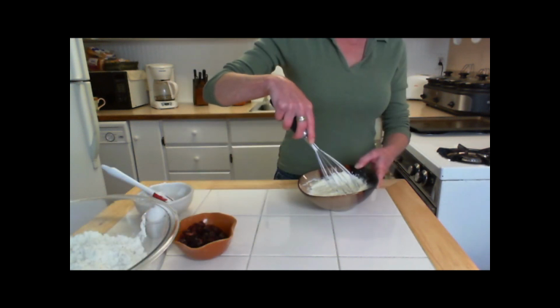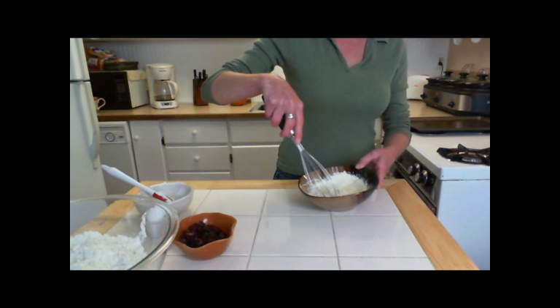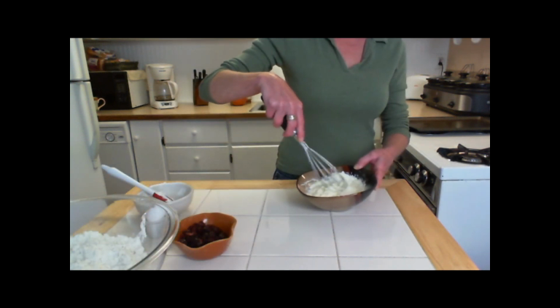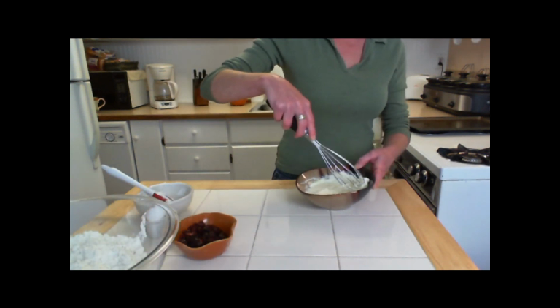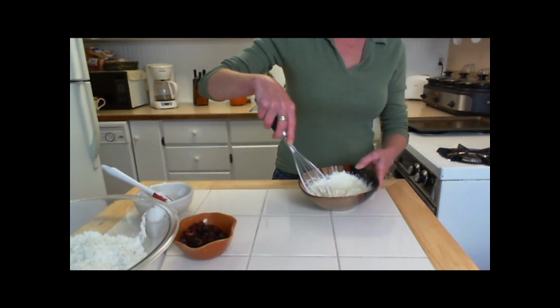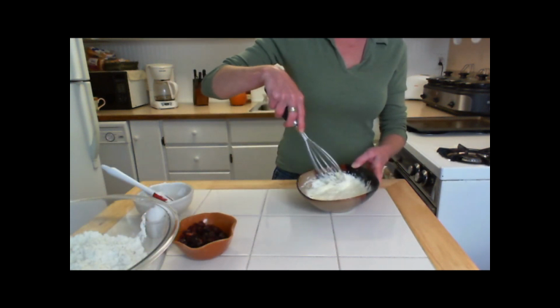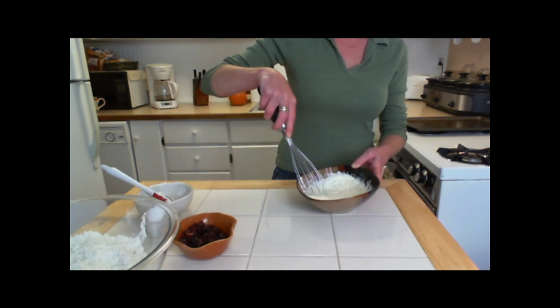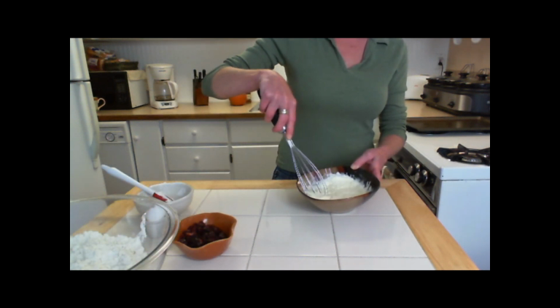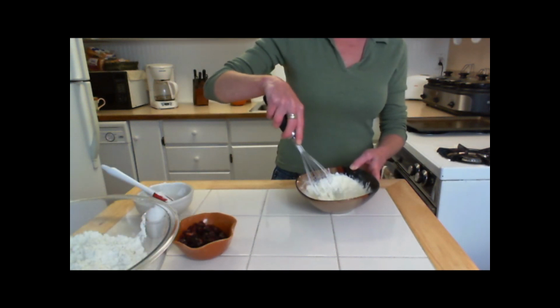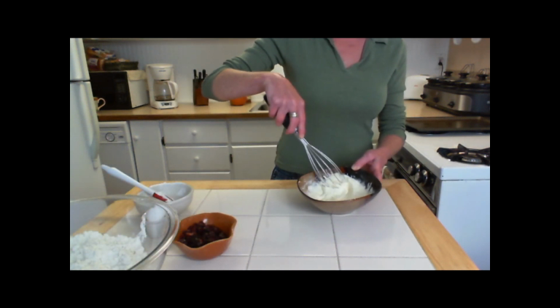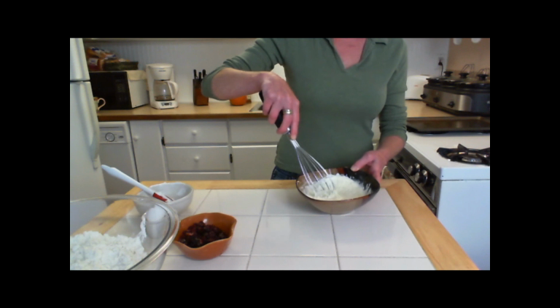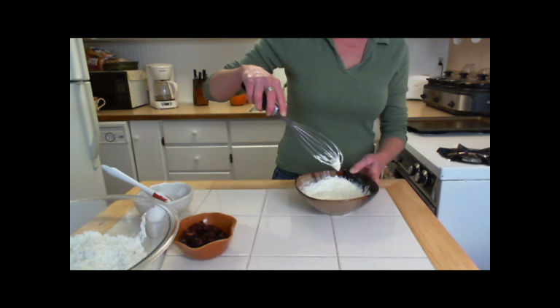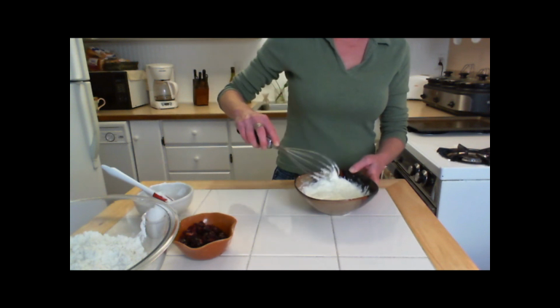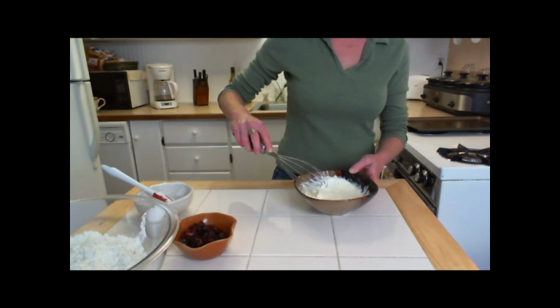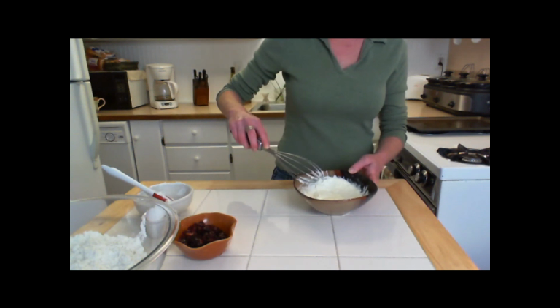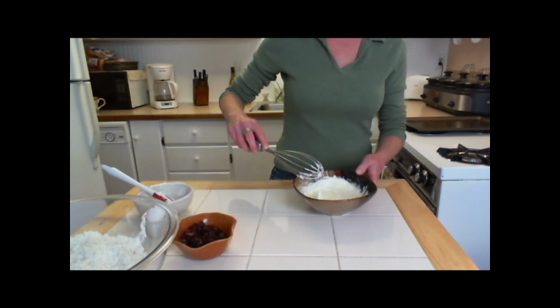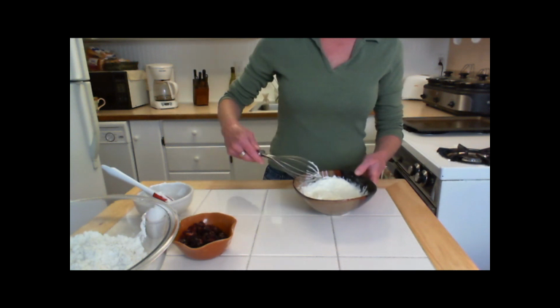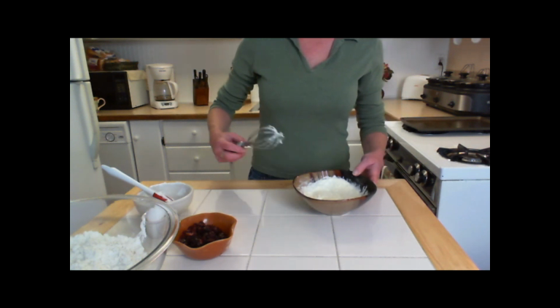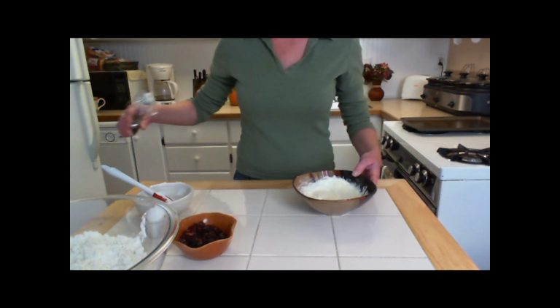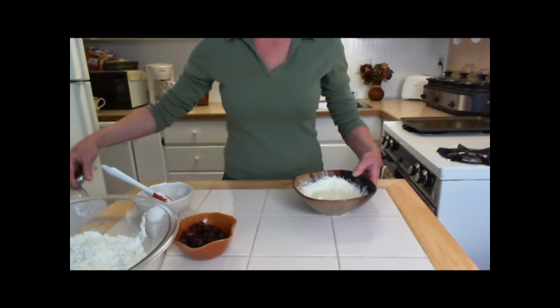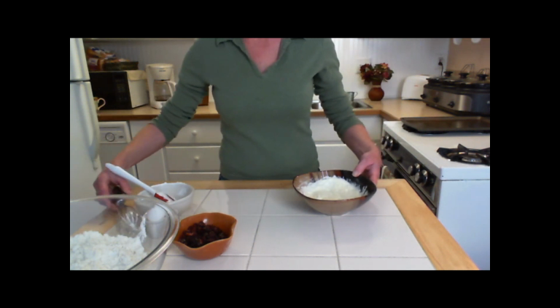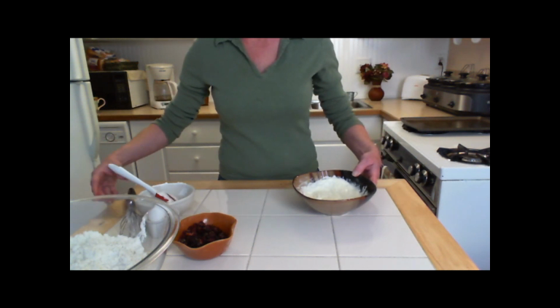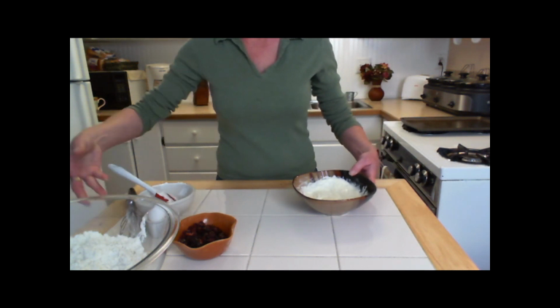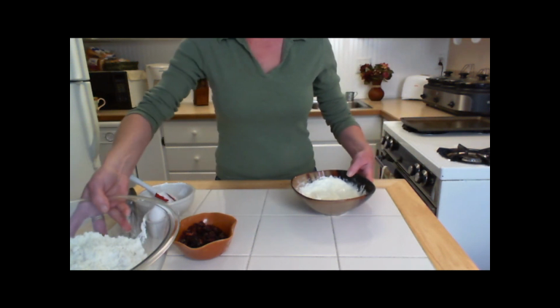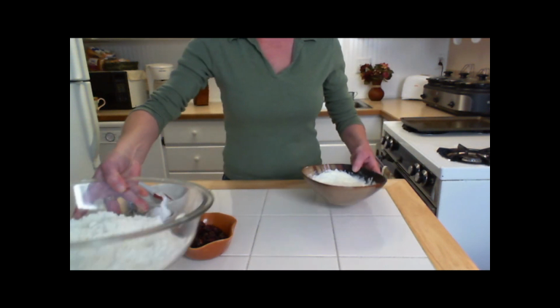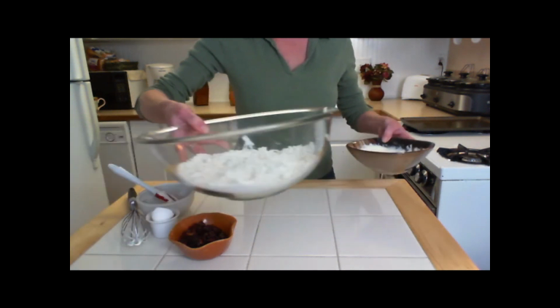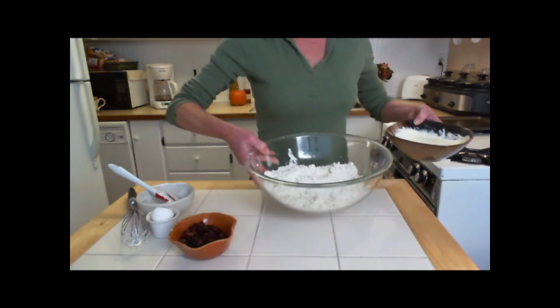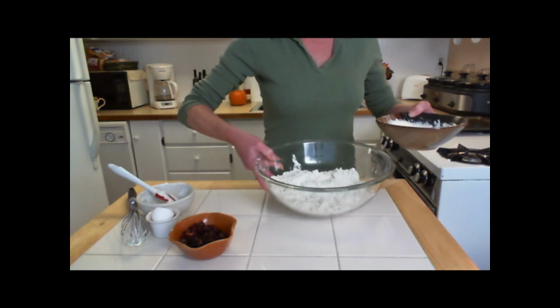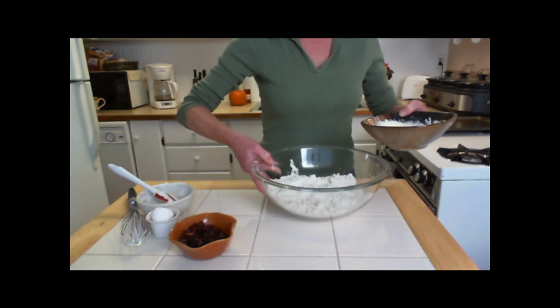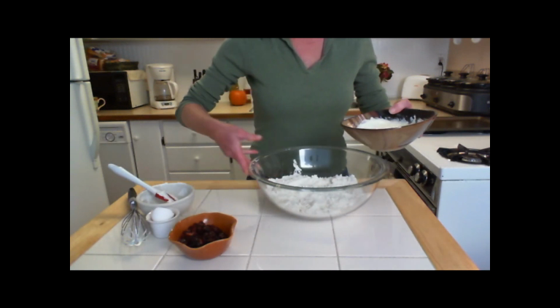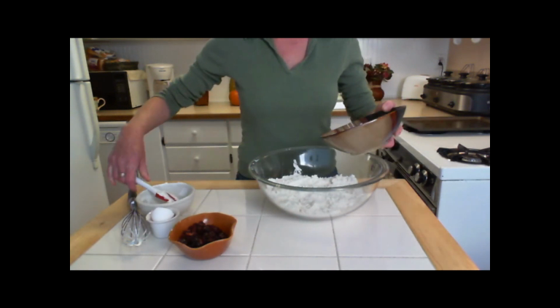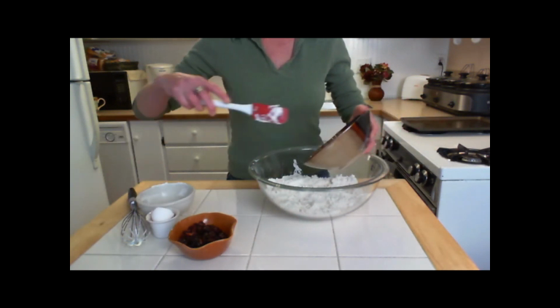In a small bowl, whisk the egg and sour cream together and then add it to the flour mixture, blending by hand.